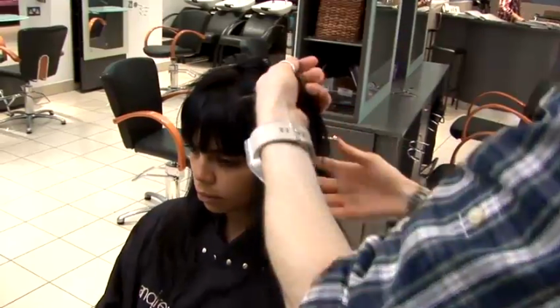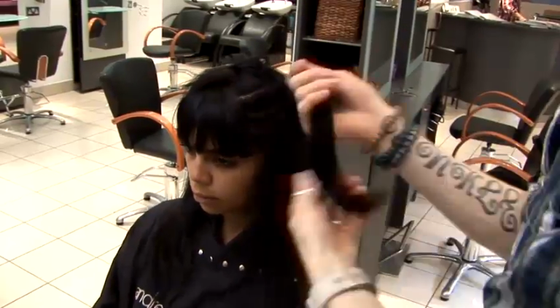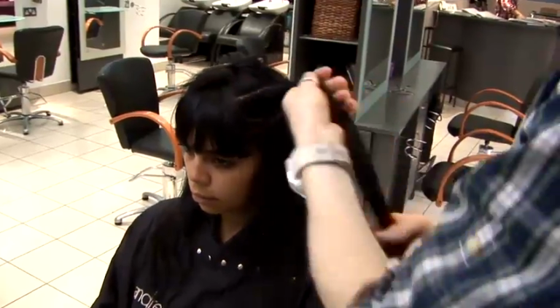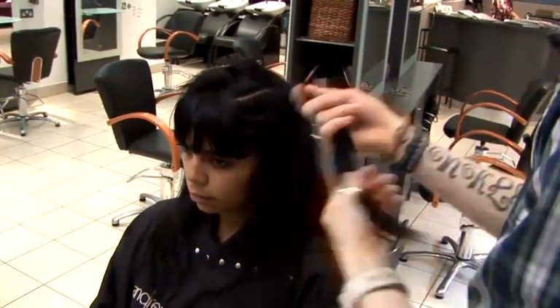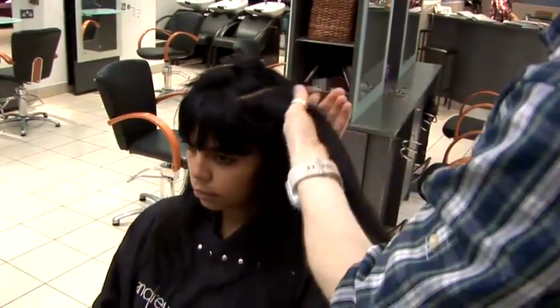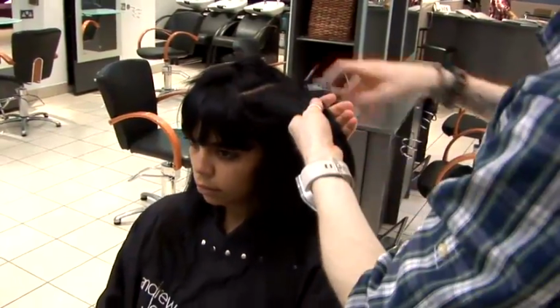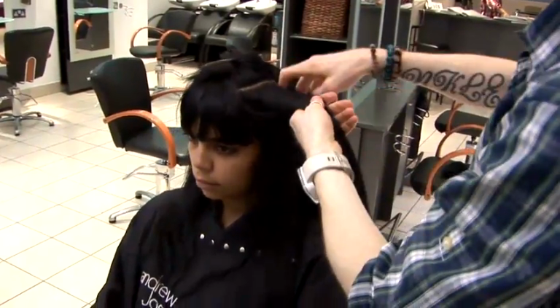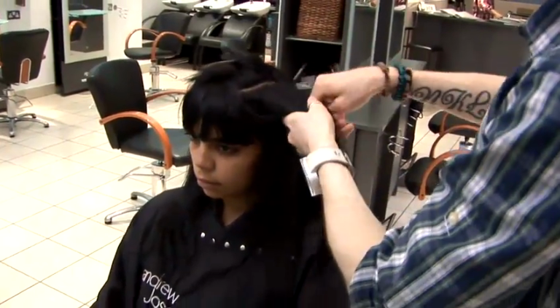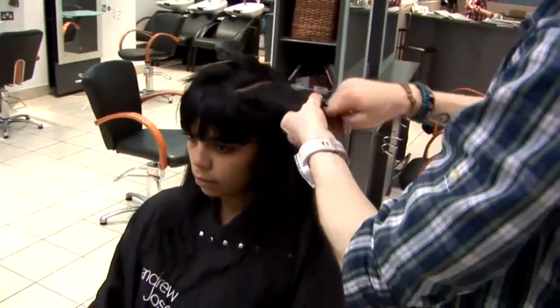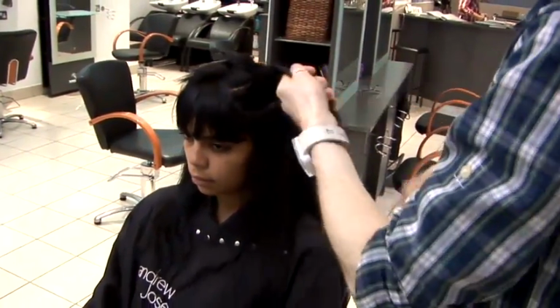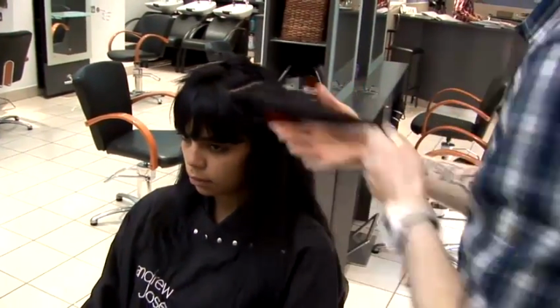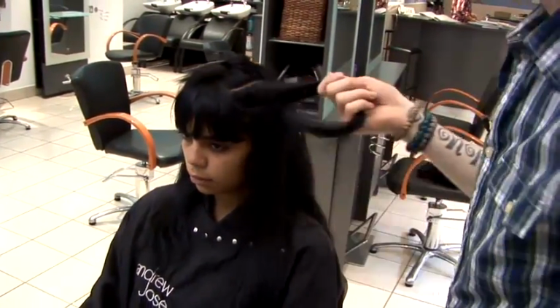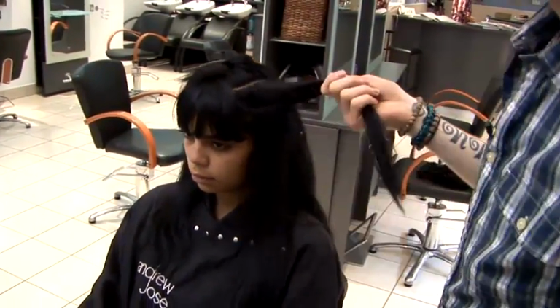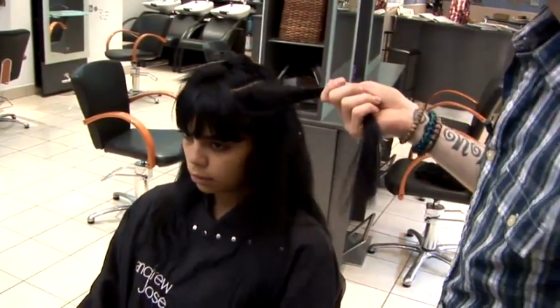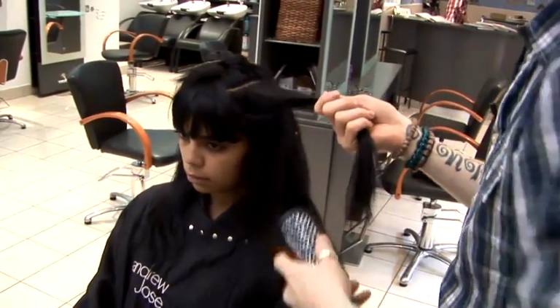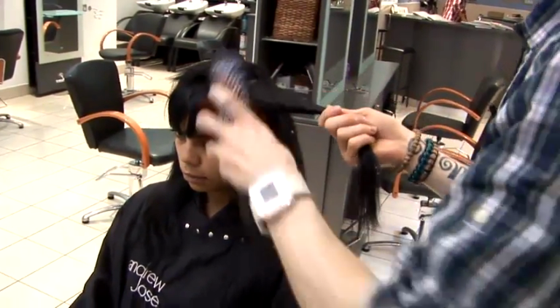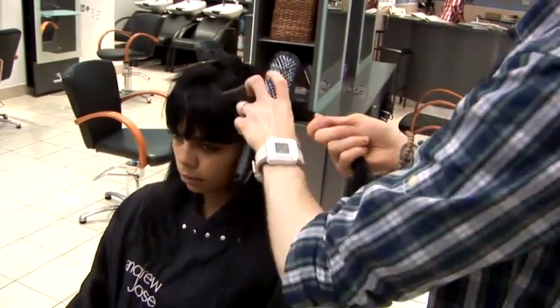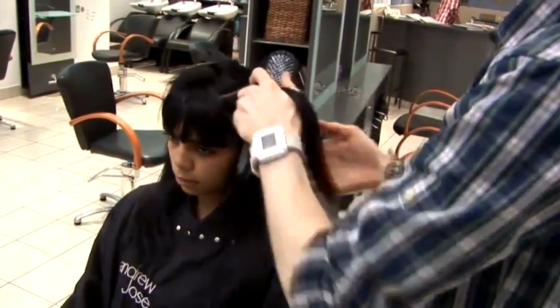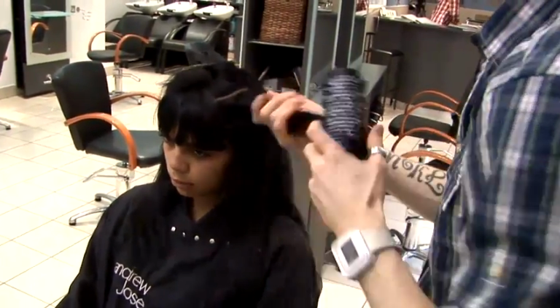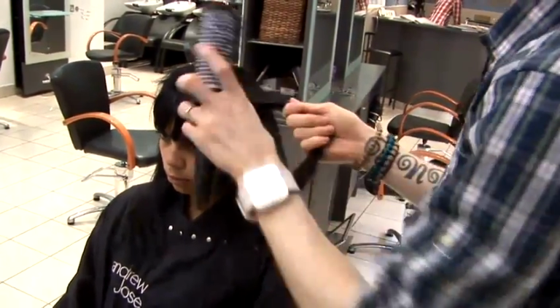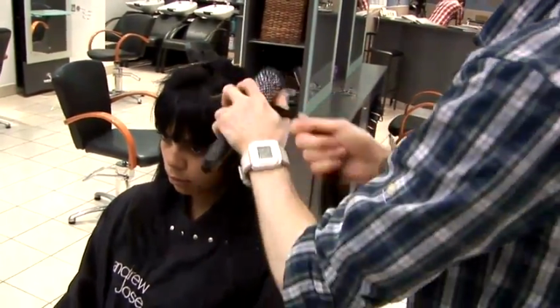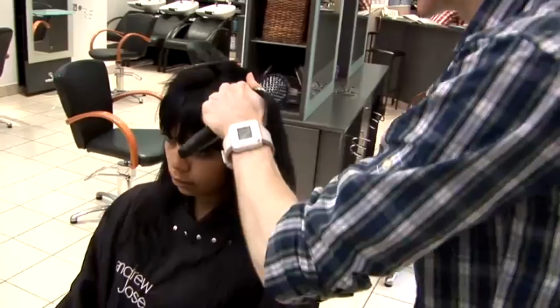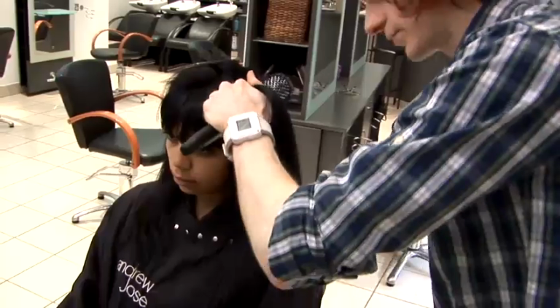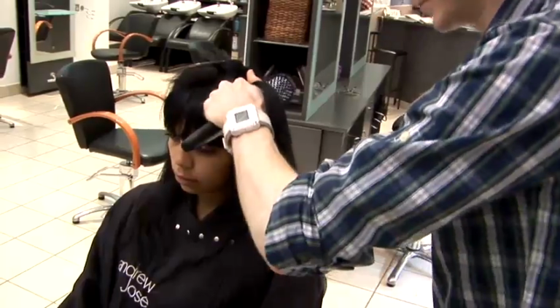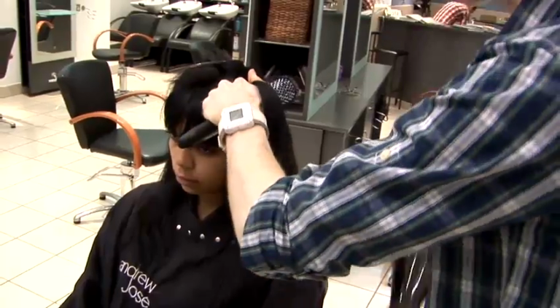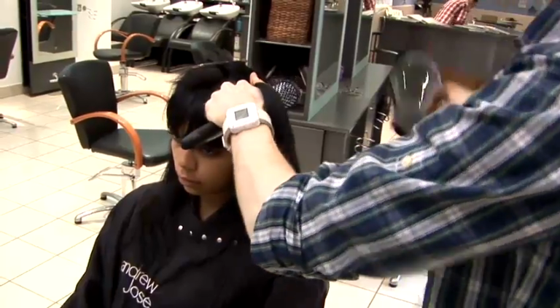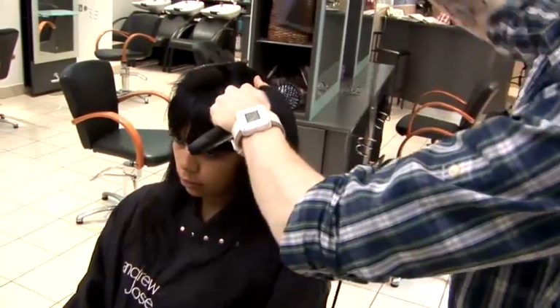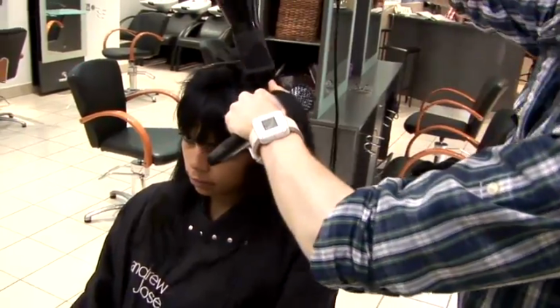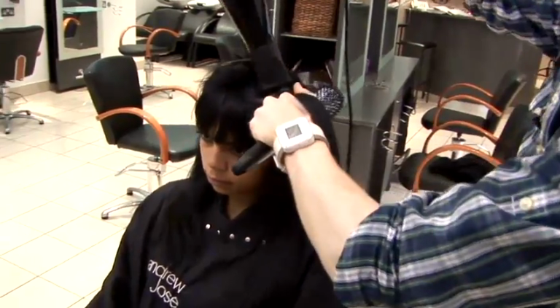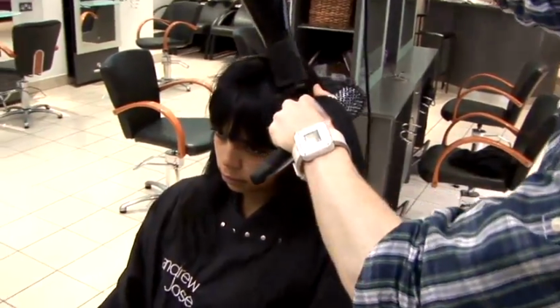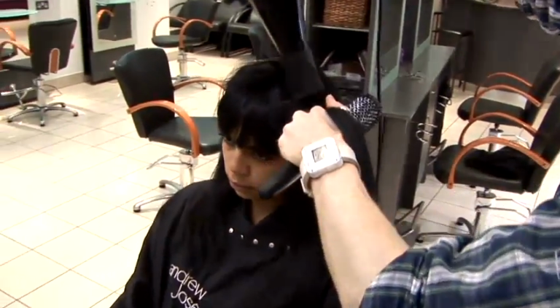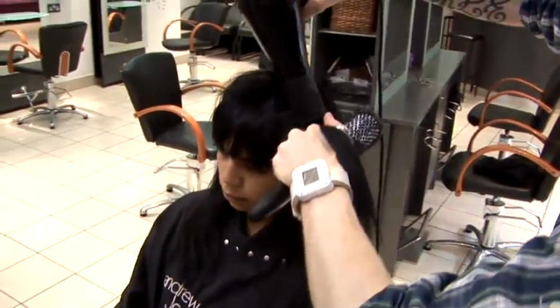In the next section, just concentrate on that section. Don't pick up the other section — just concentrate on the one you've just taken out of the hair.